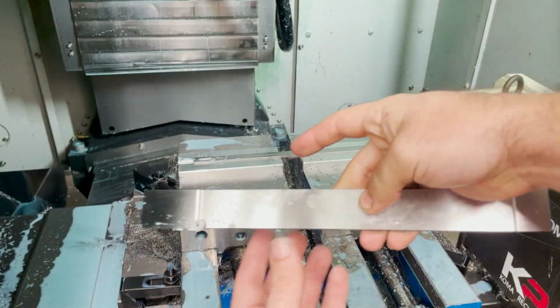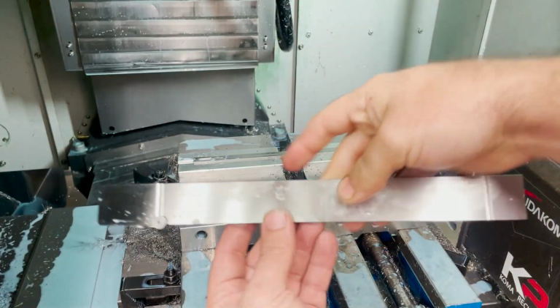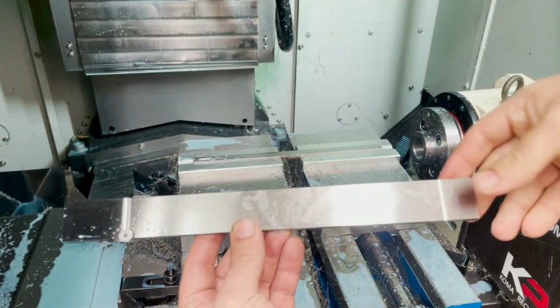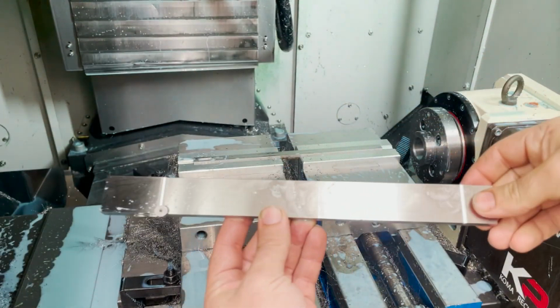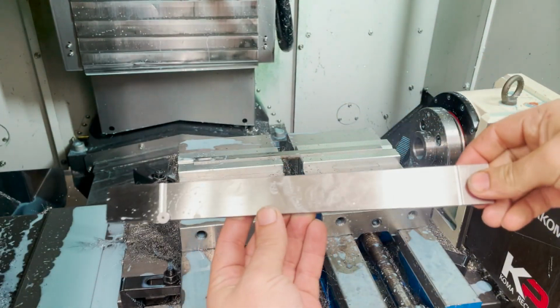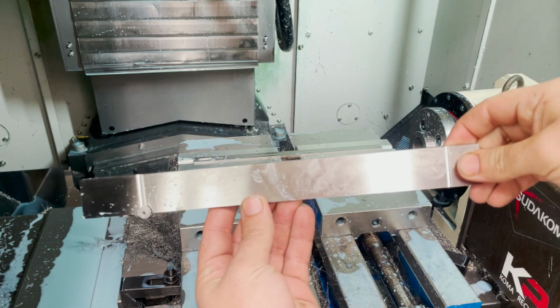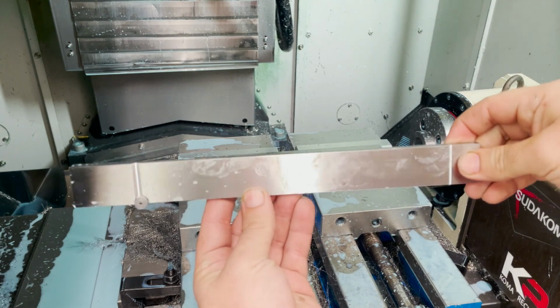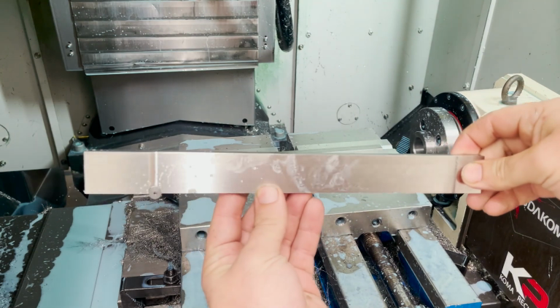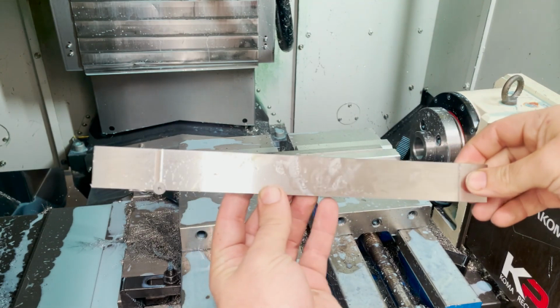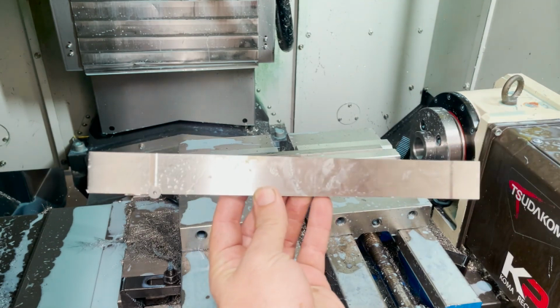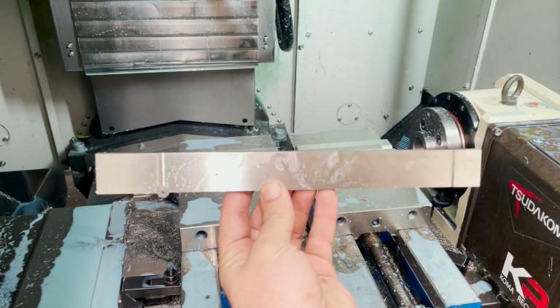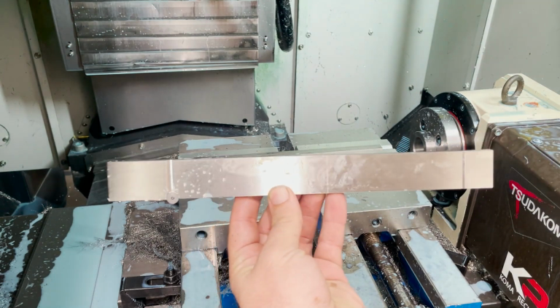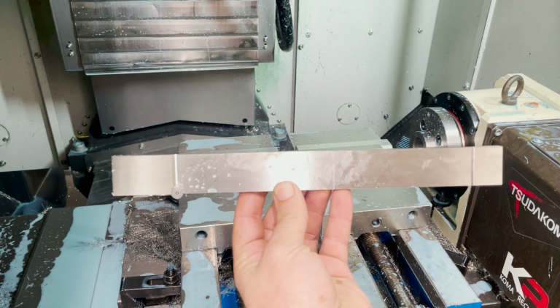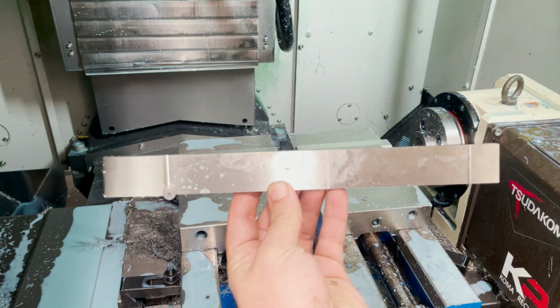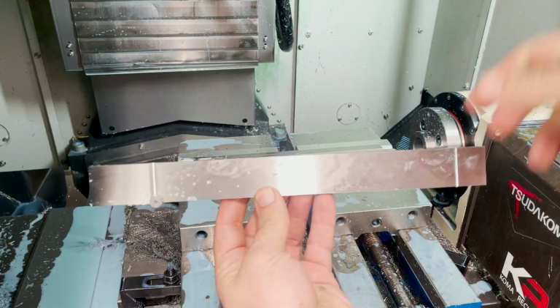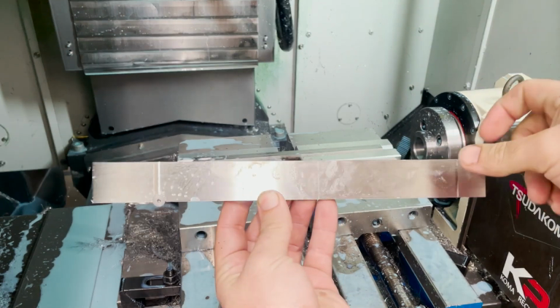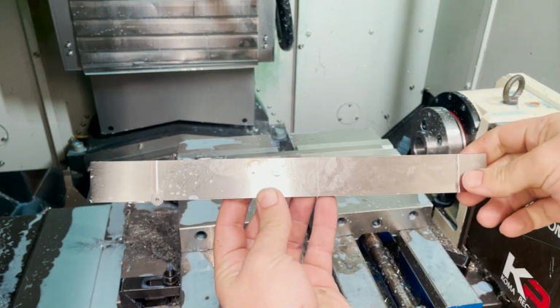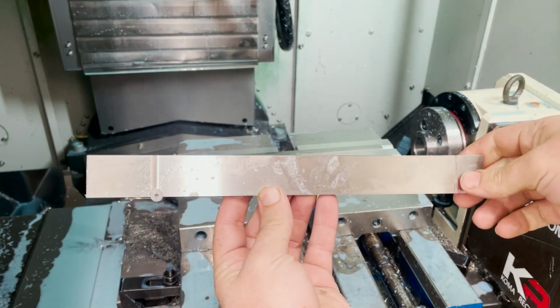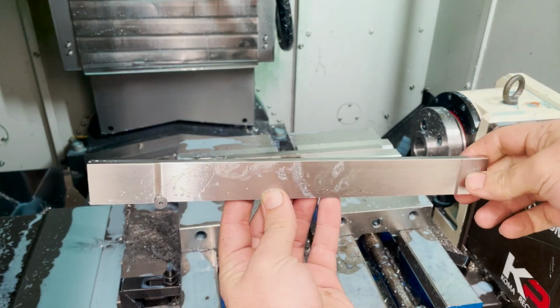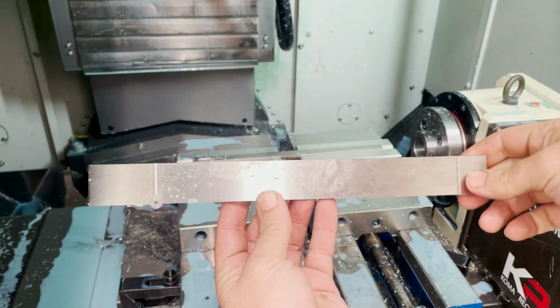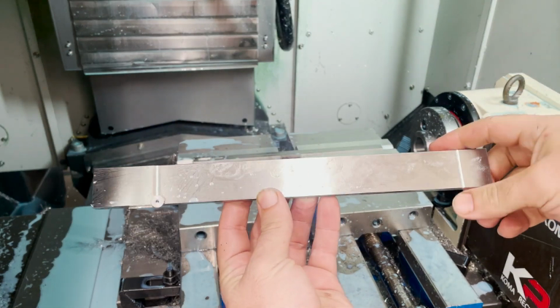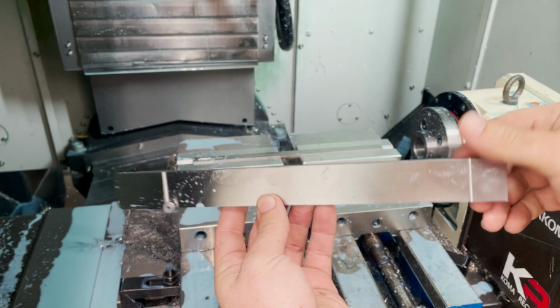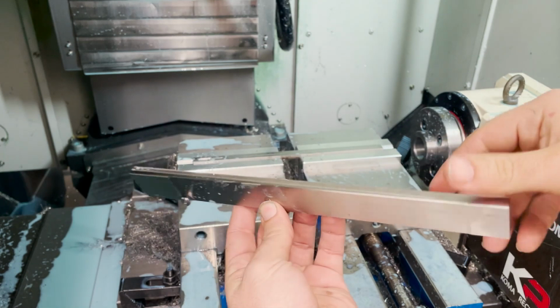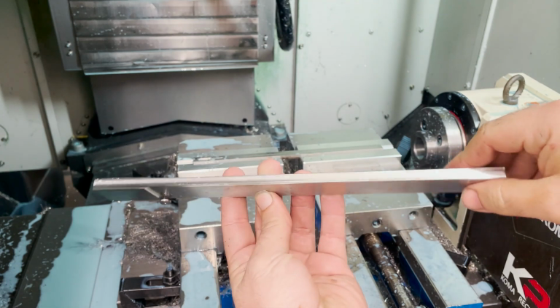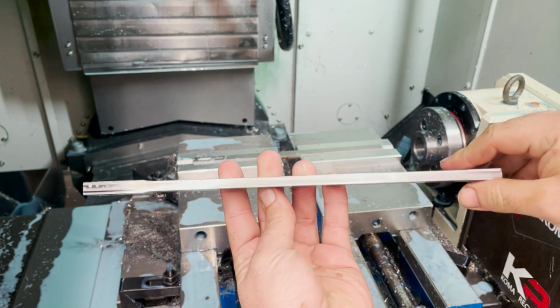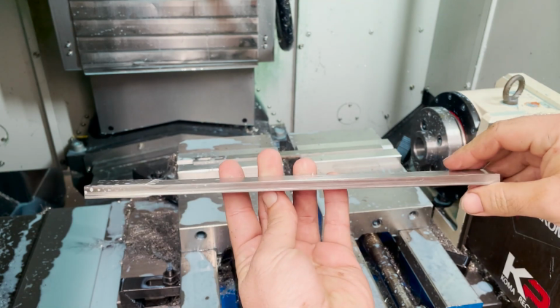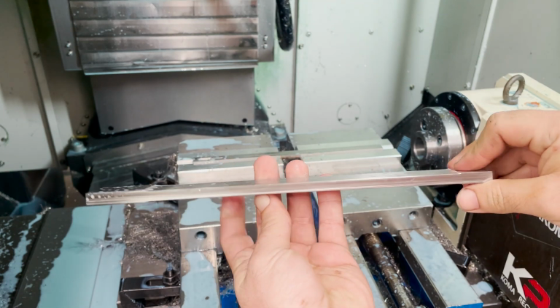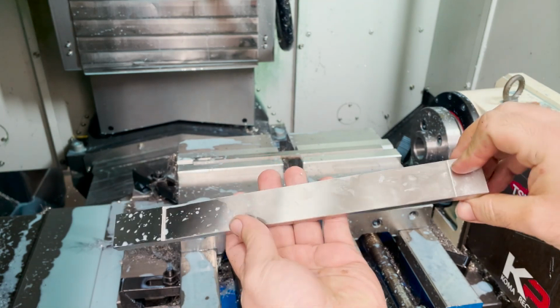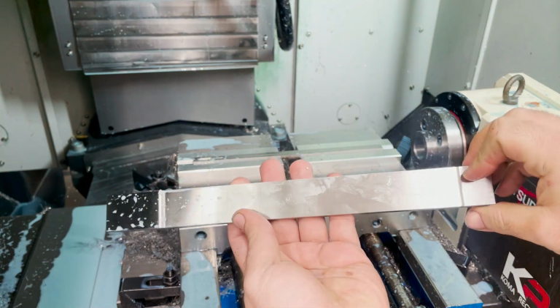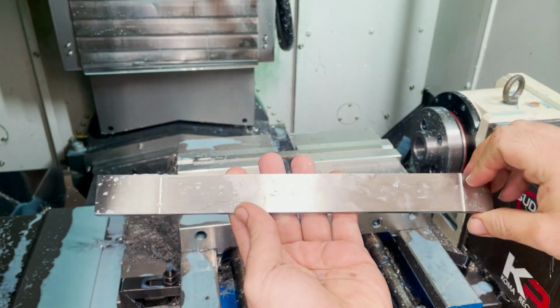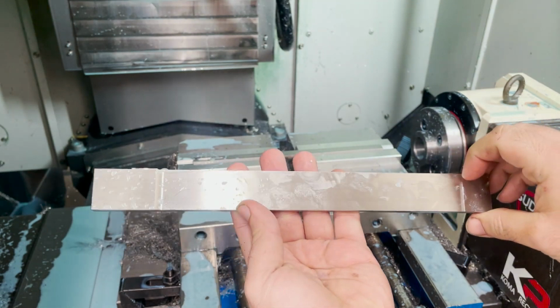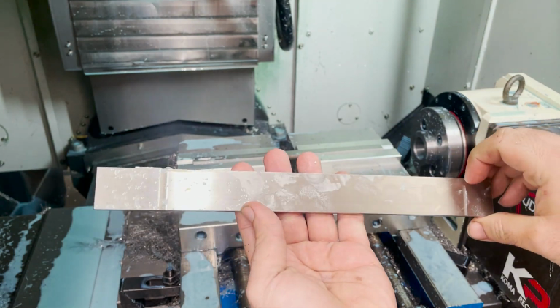And here we go — next up is fluting and profiling the rods, and you'll get to see them complete and on the locomotive. So thank you for watching, and I'll see you next time.